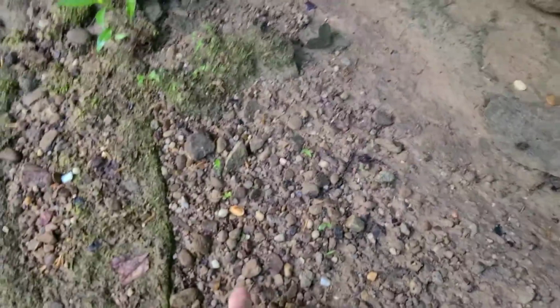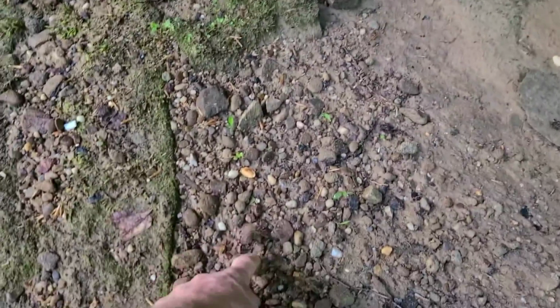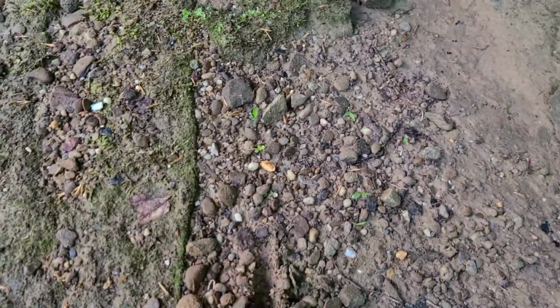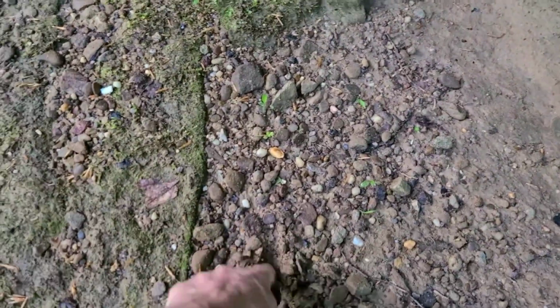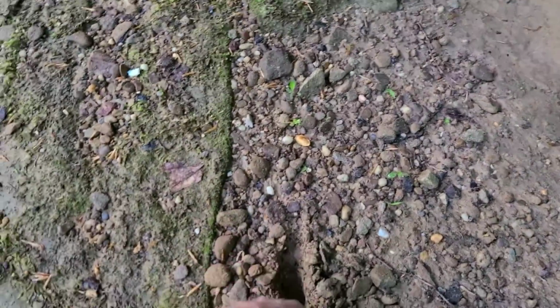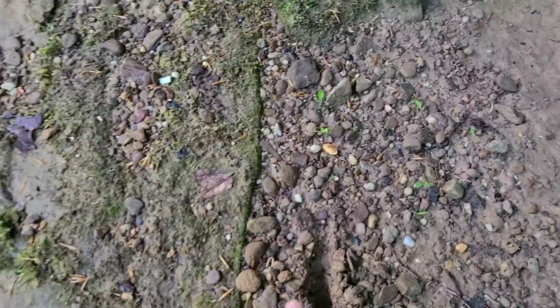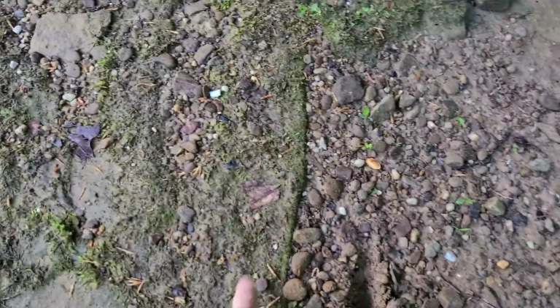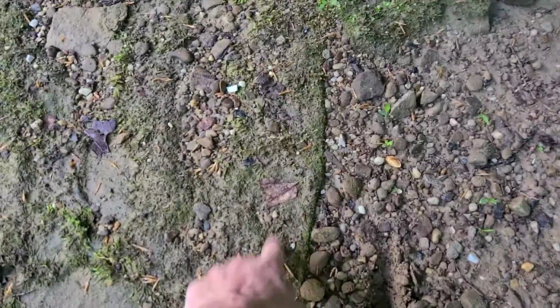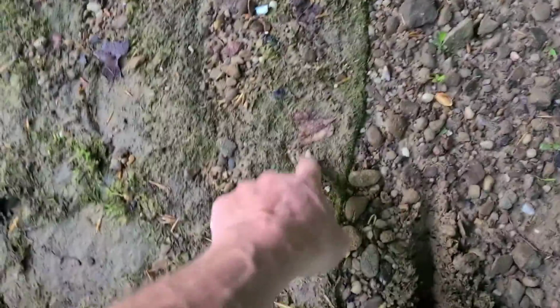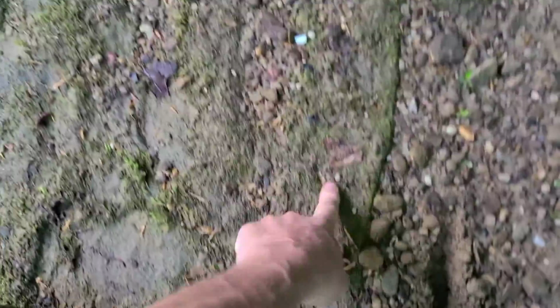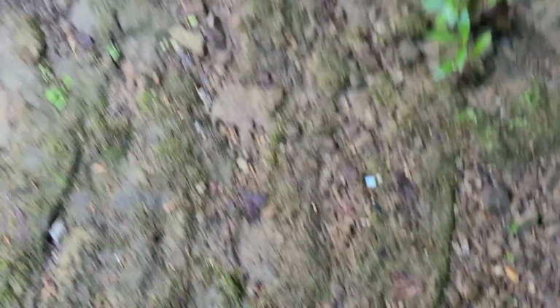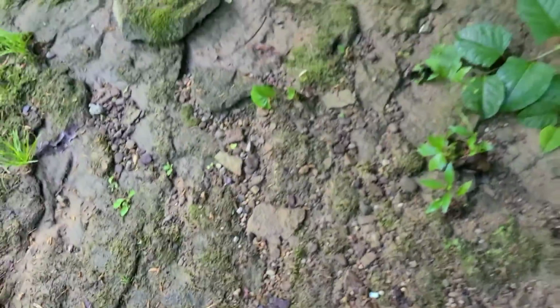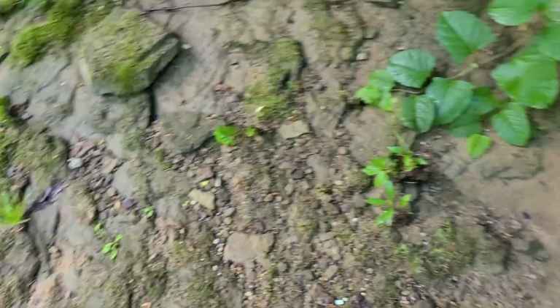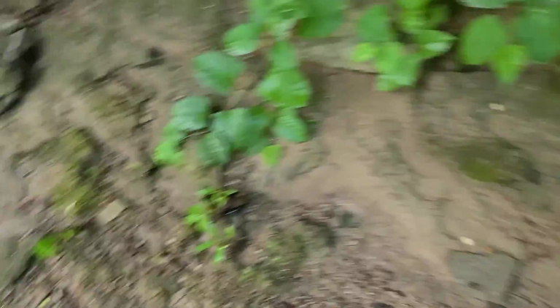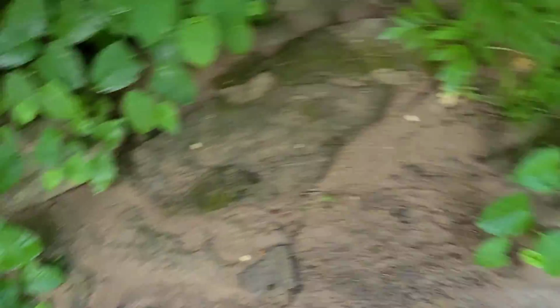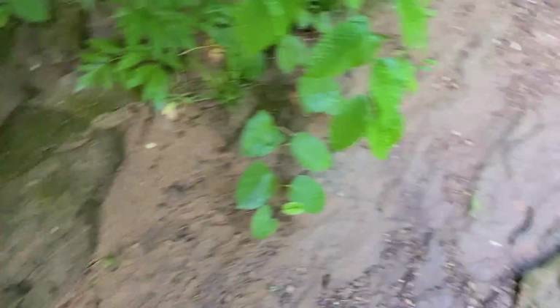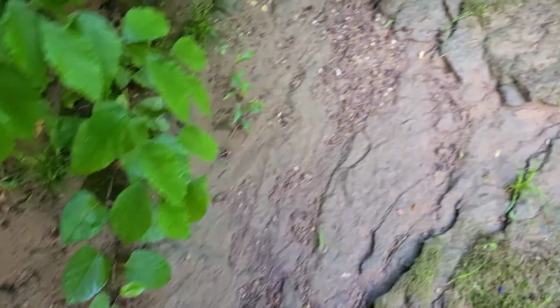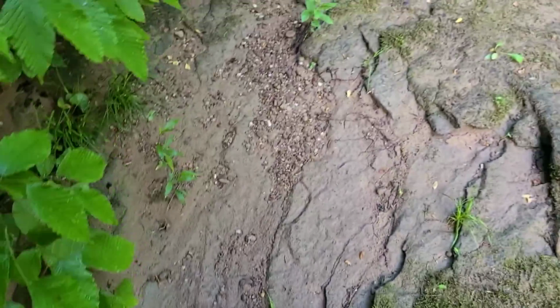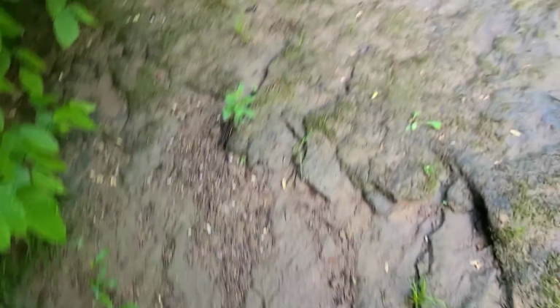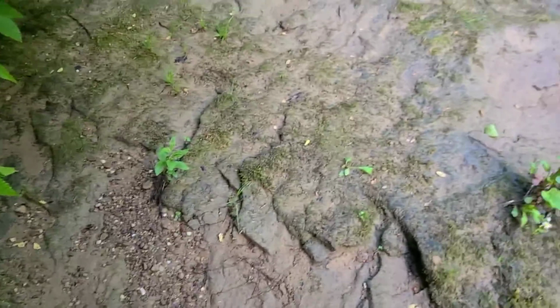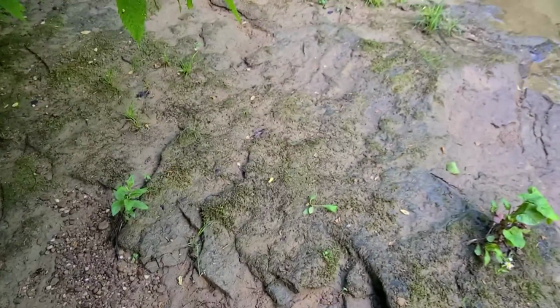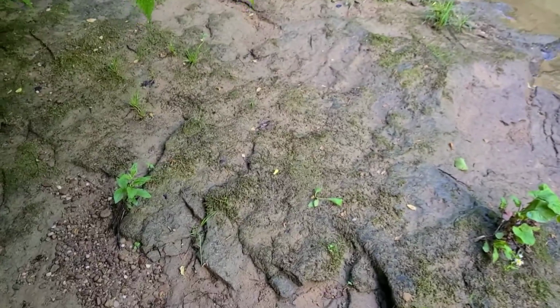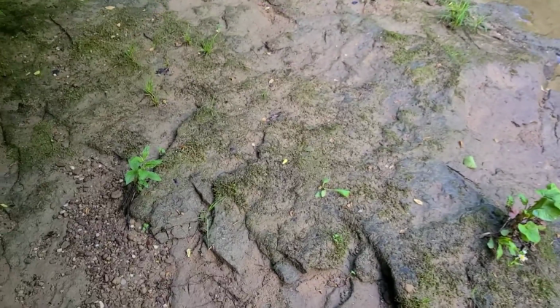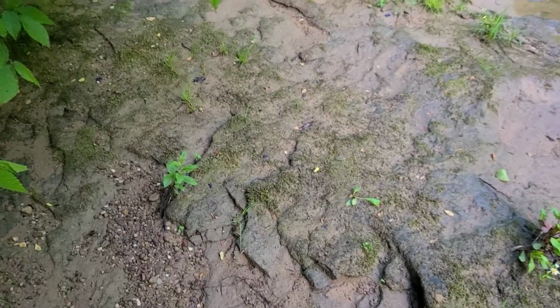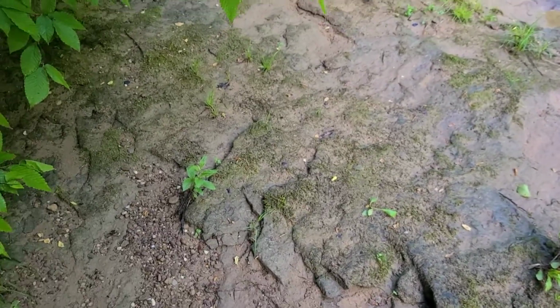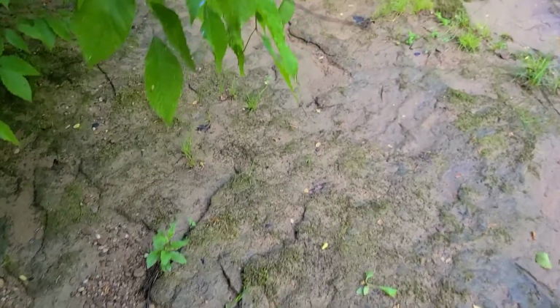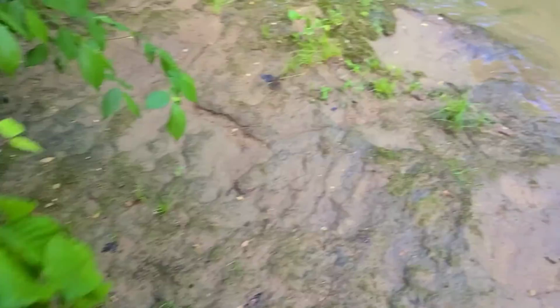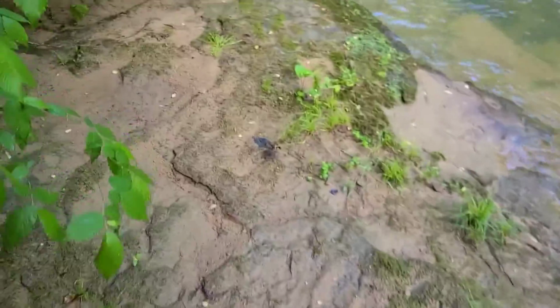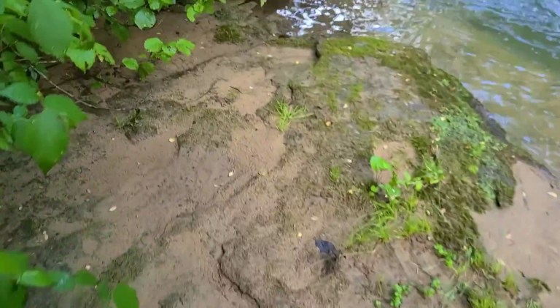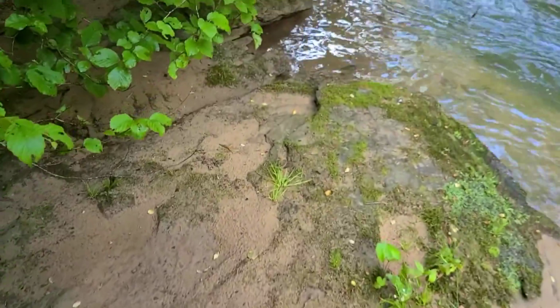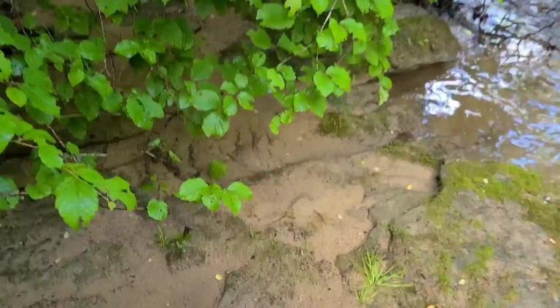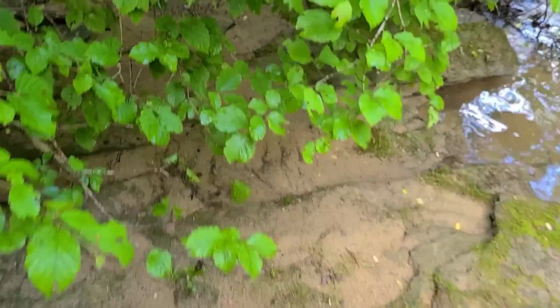We're going to show y'all how to find some bedrock gold today — because I guarantee you there's gold in all this stuff down here, and it's hunkered down in this bedrock. So I'm going to get a bucket, fill it up, and start running some of this stuff.